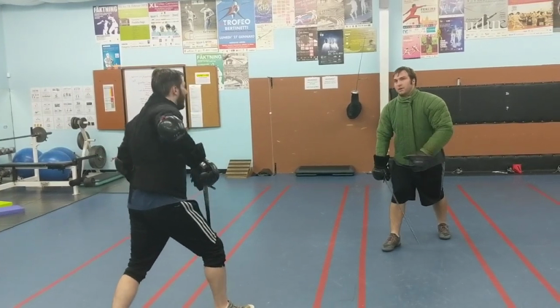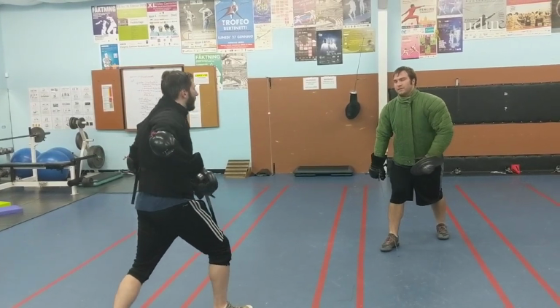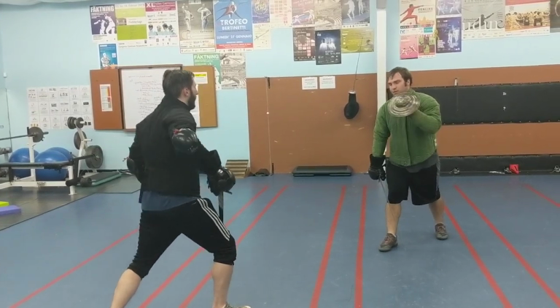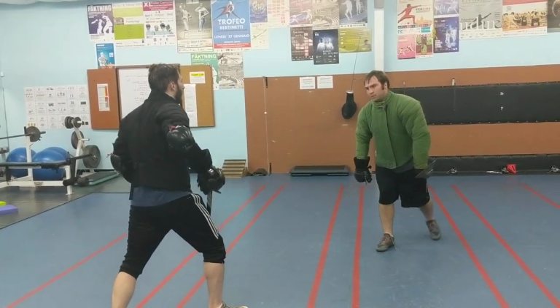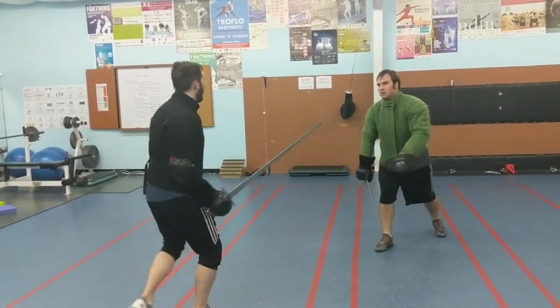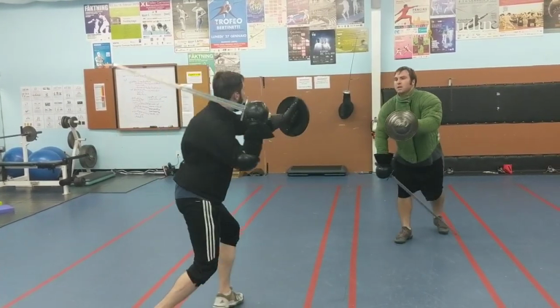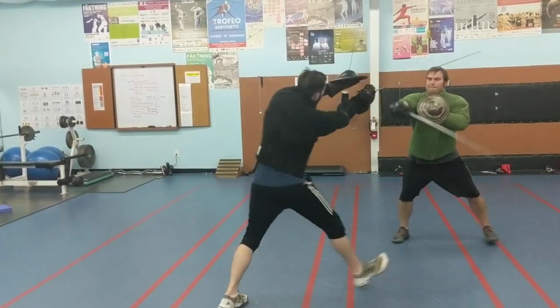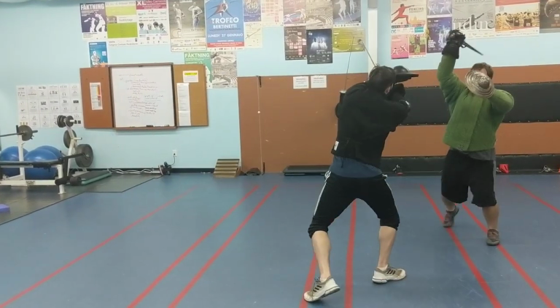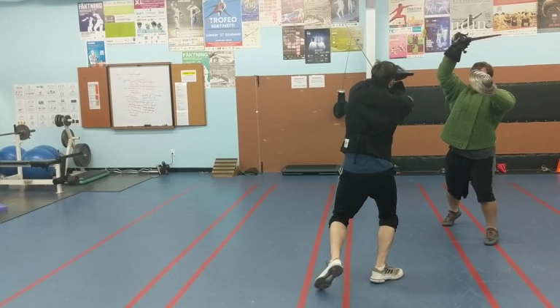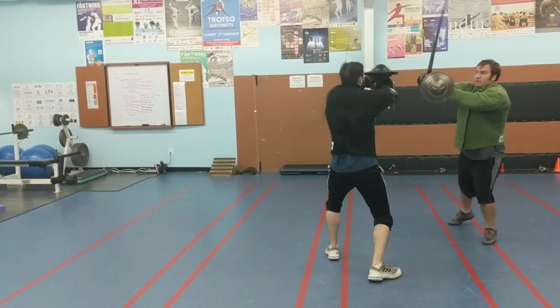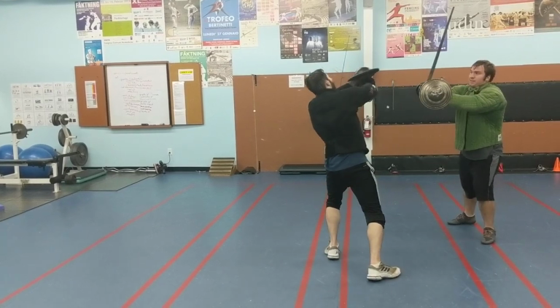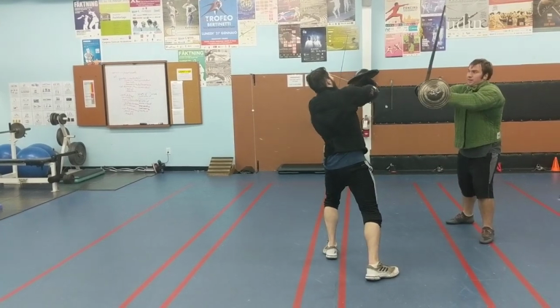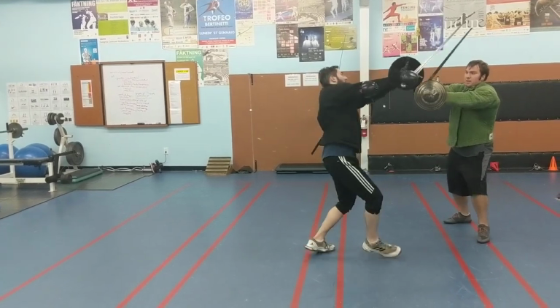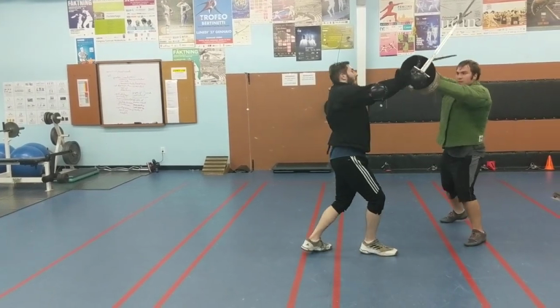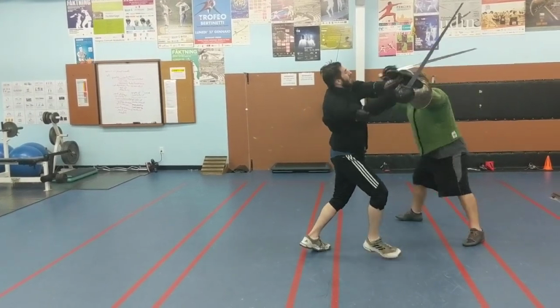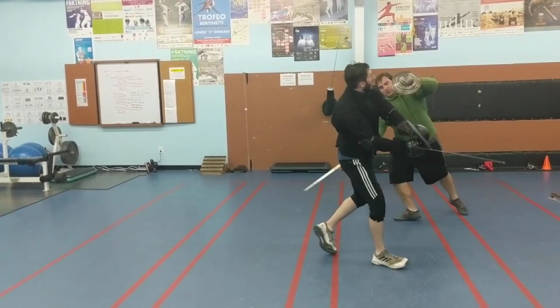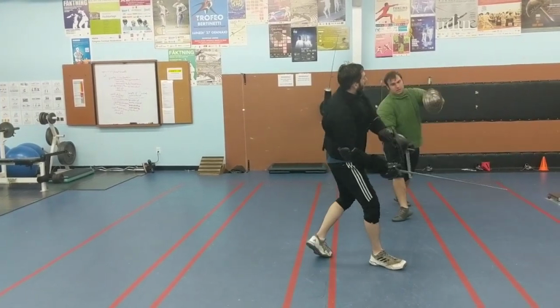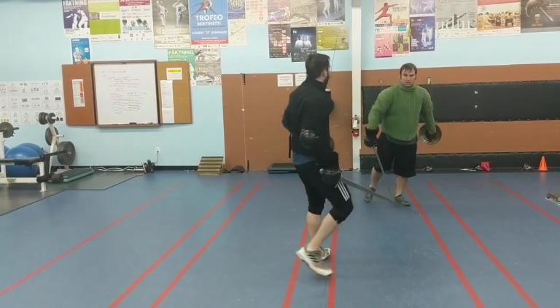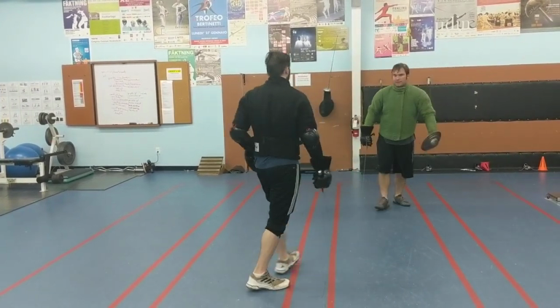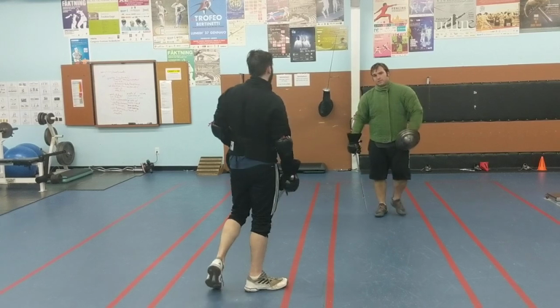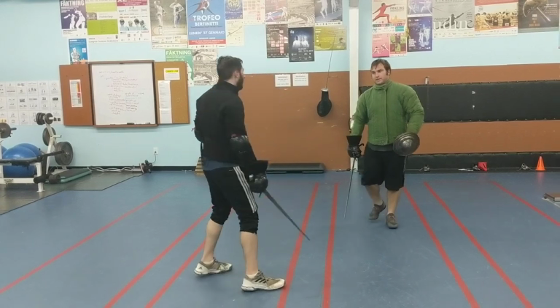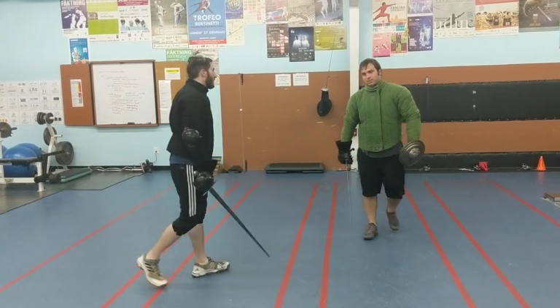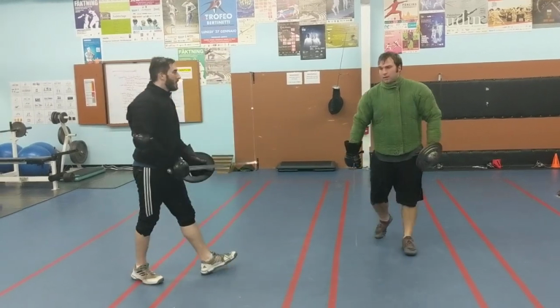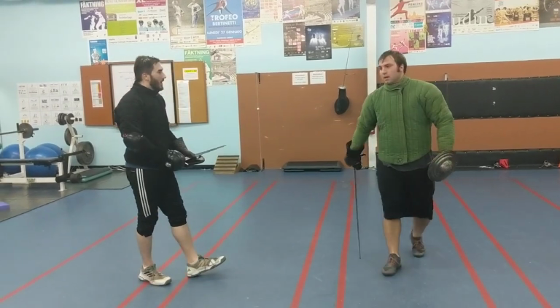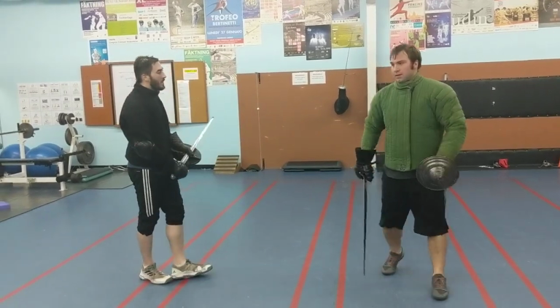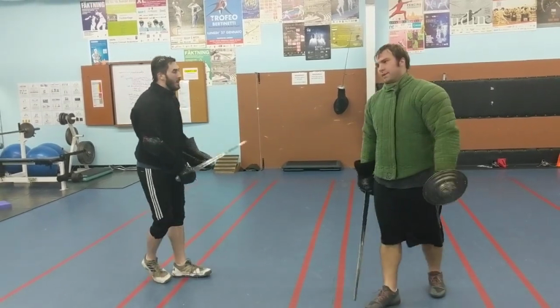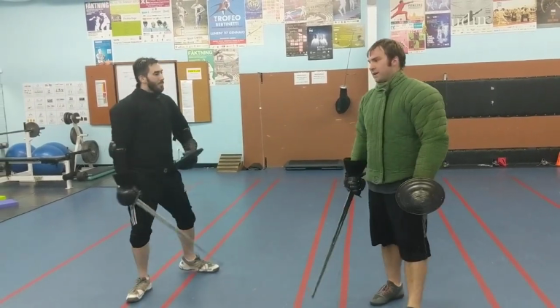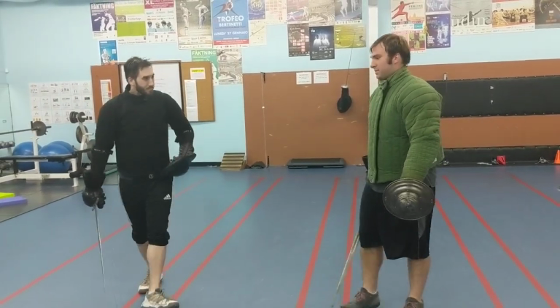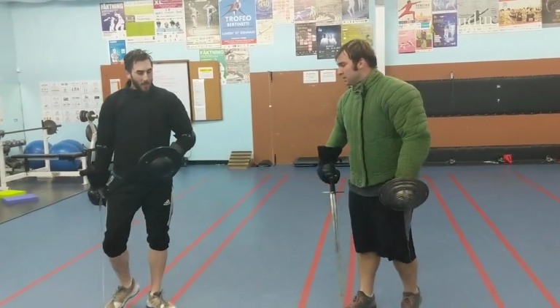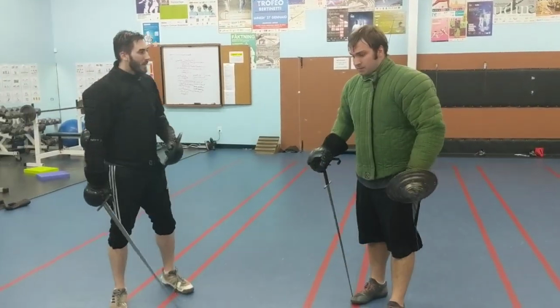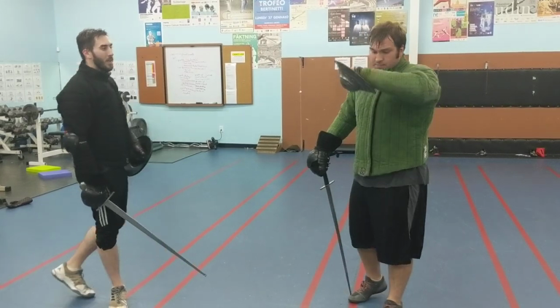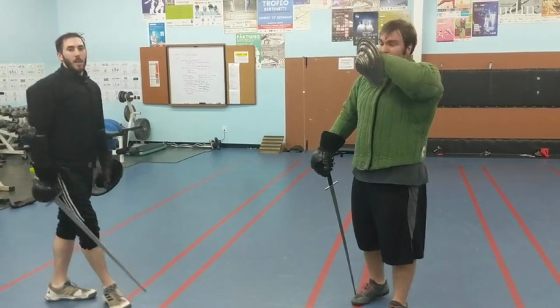I'll do it as a defensive one. You're going to fall so I'll go into this and make that parry. Straight out. It's just security. Alright, cool. Thanks.